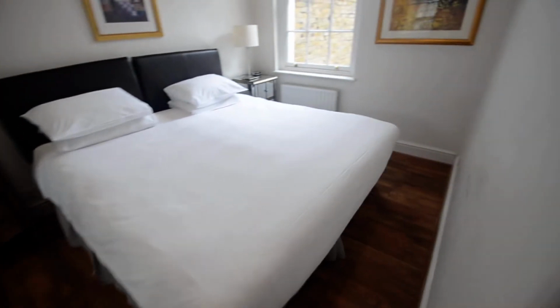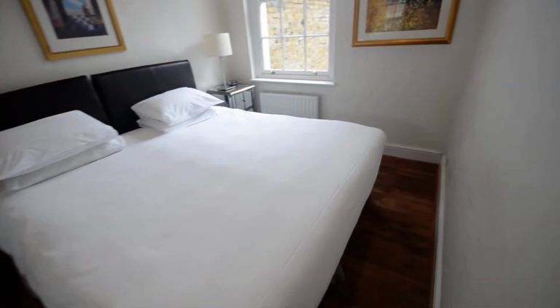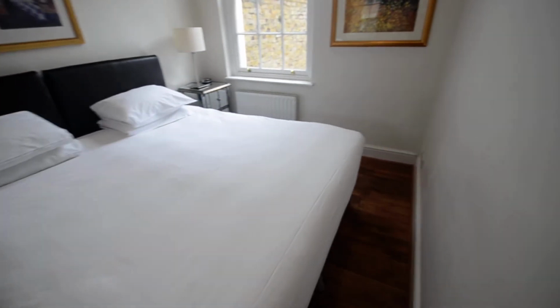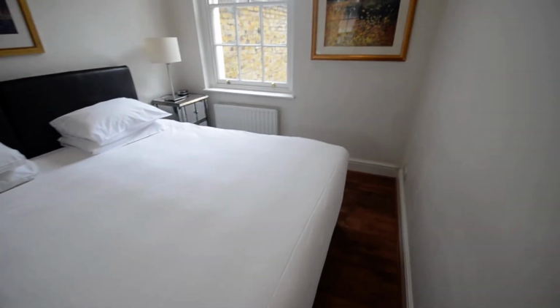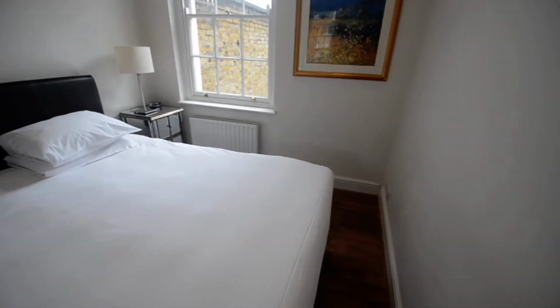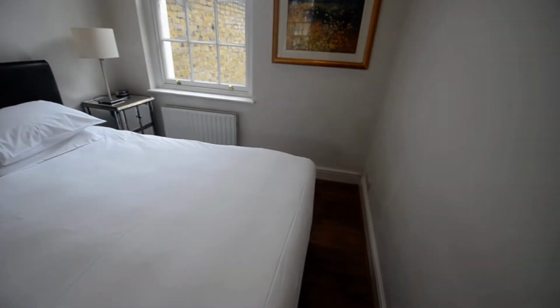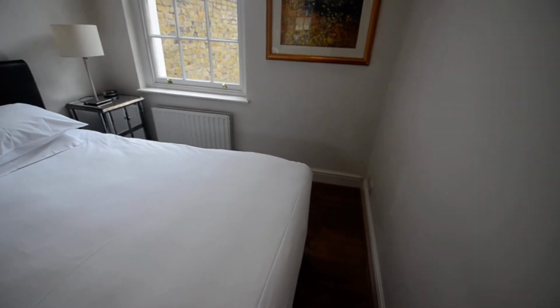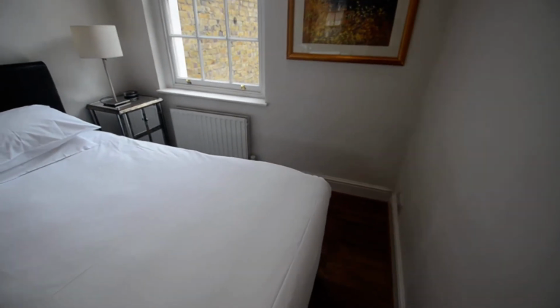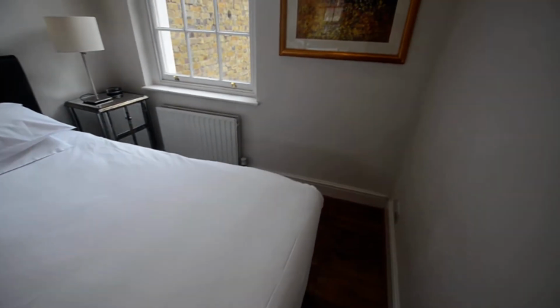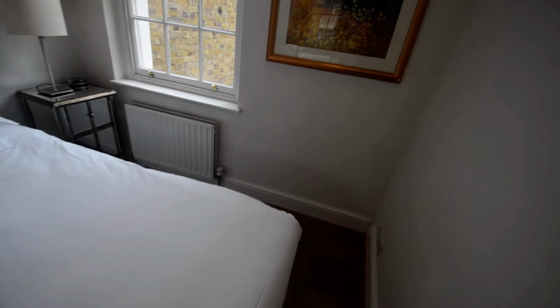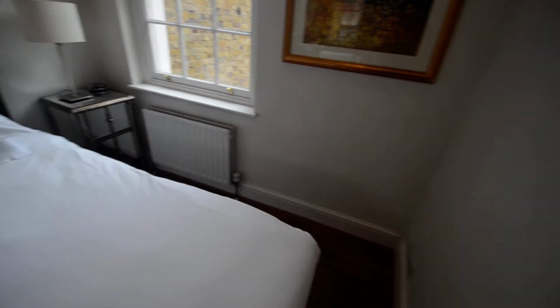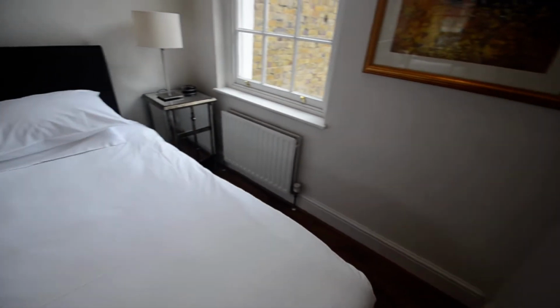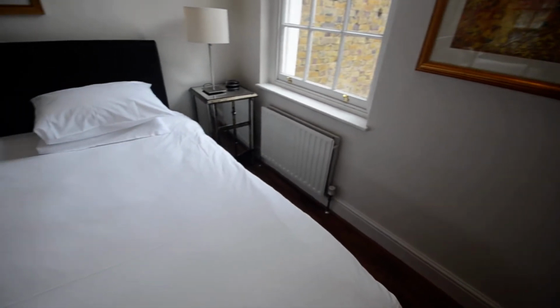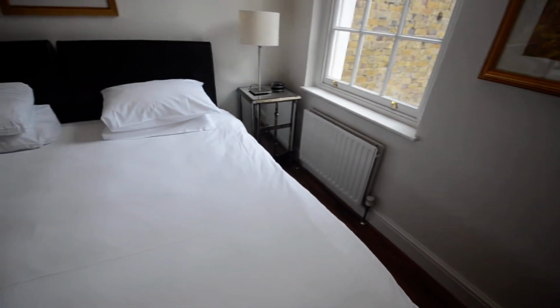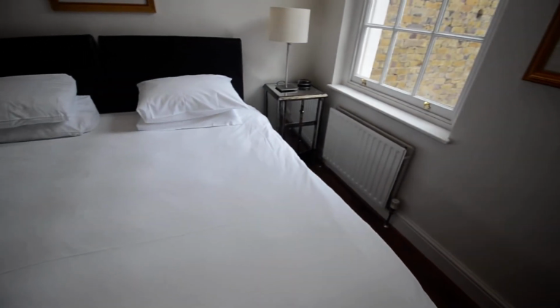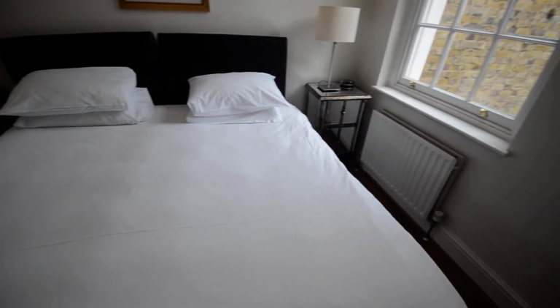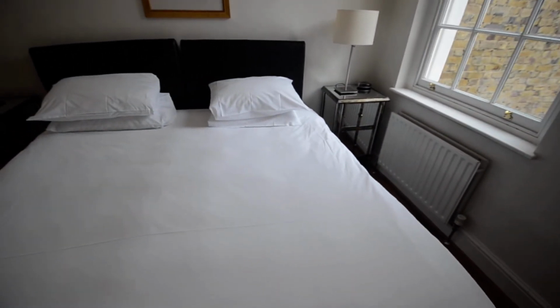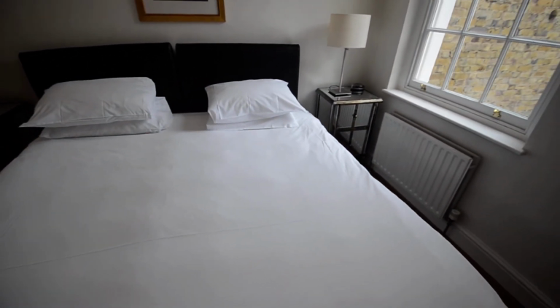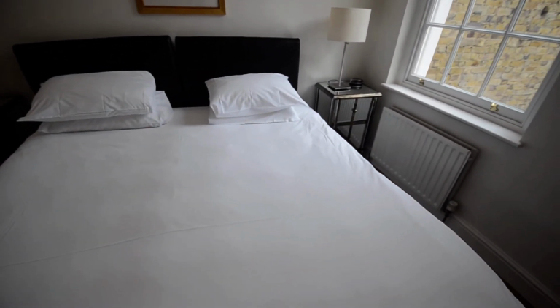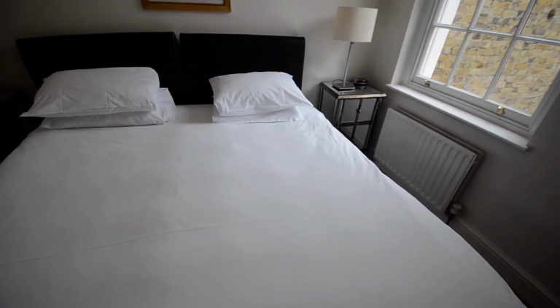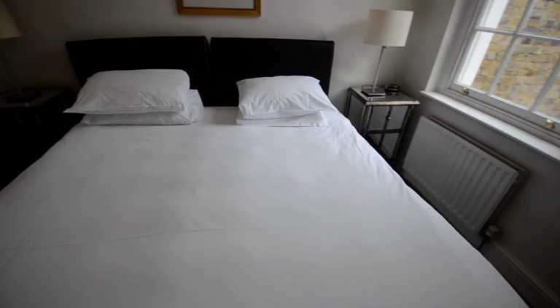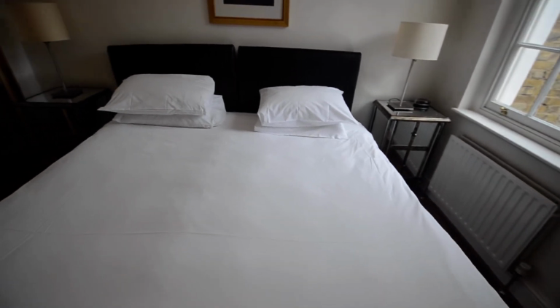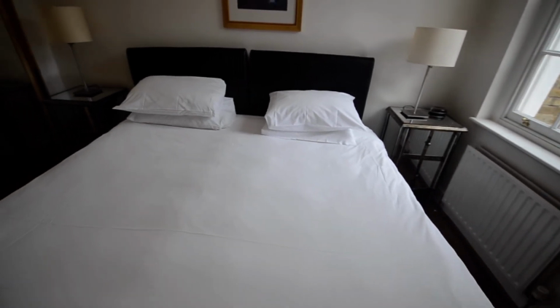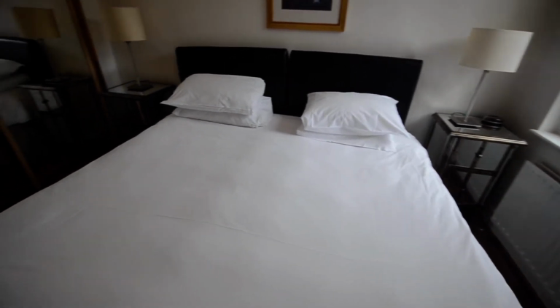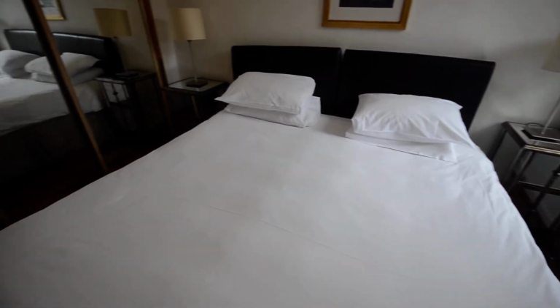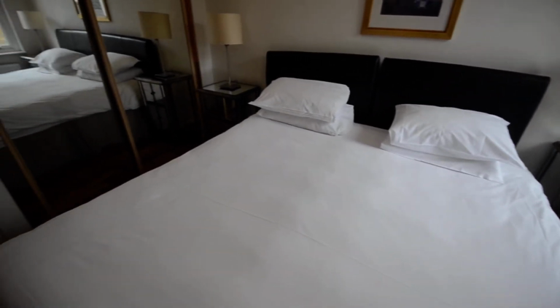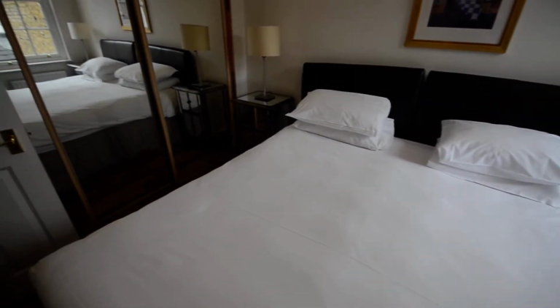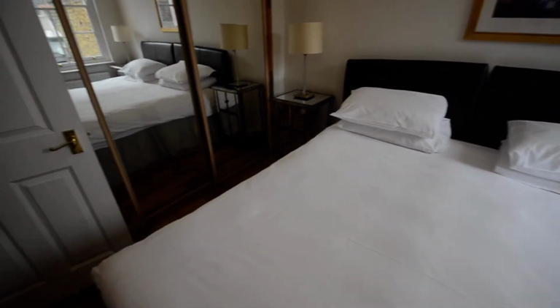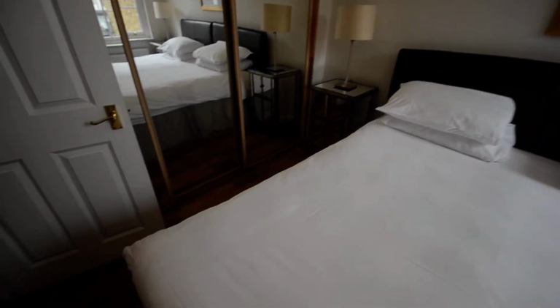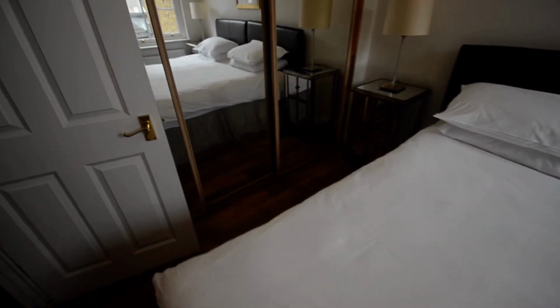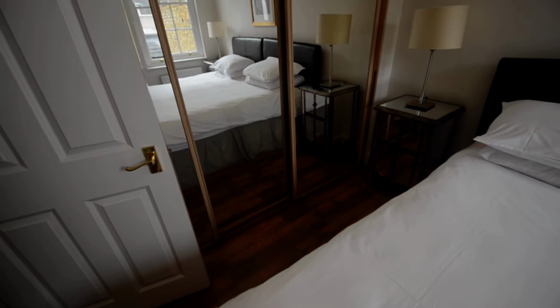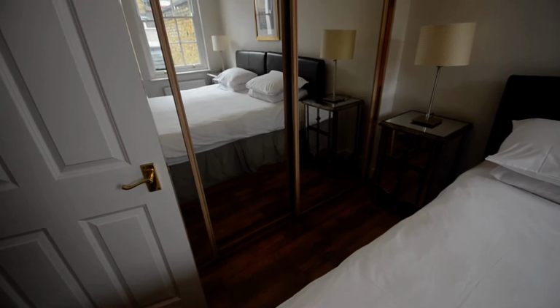Here we have the master bedroom, which has a super king size bed, six foot wide, and built-in wardrobe space.